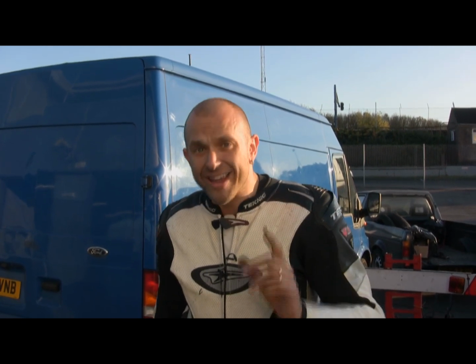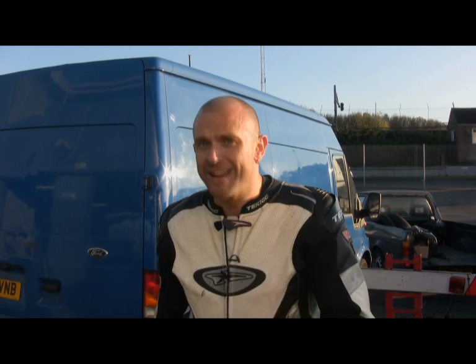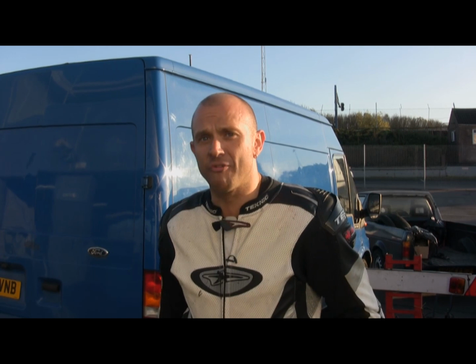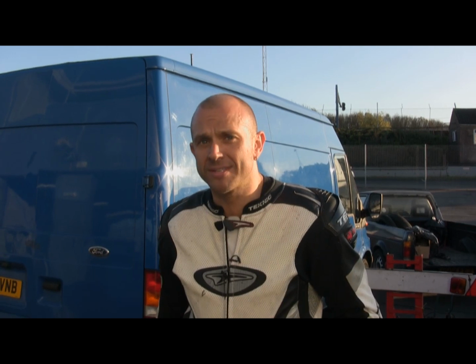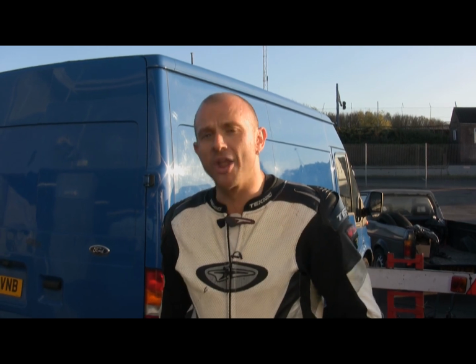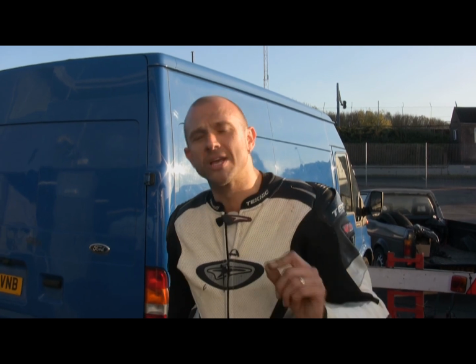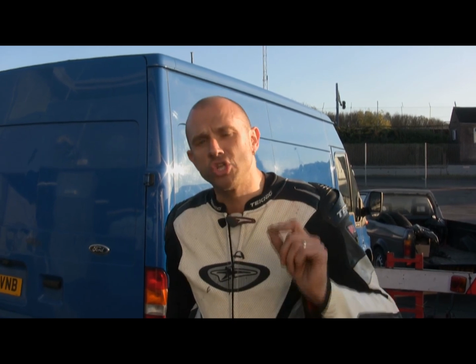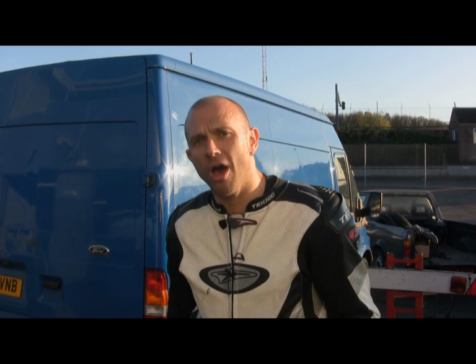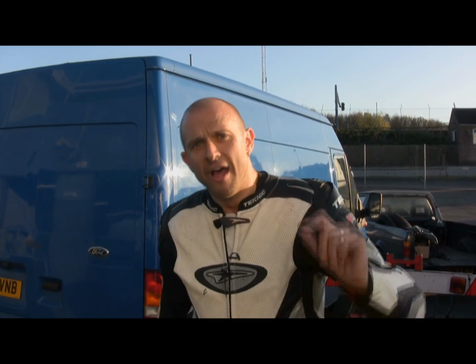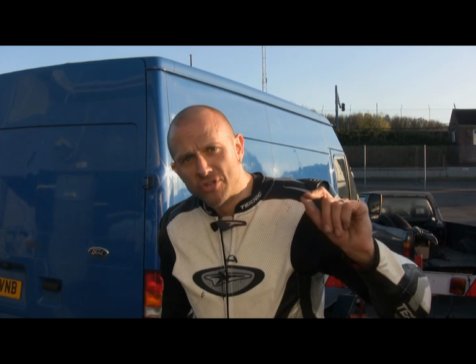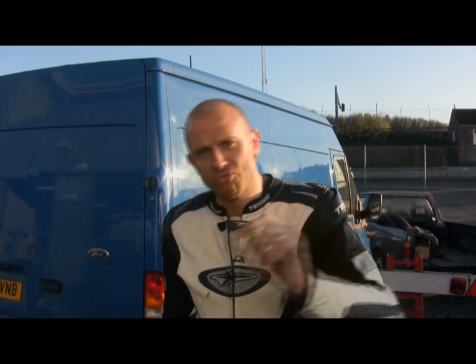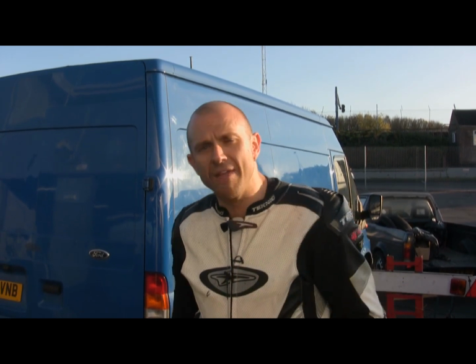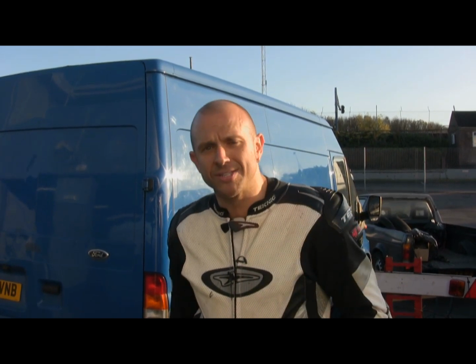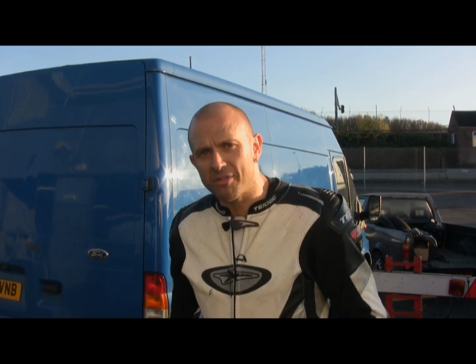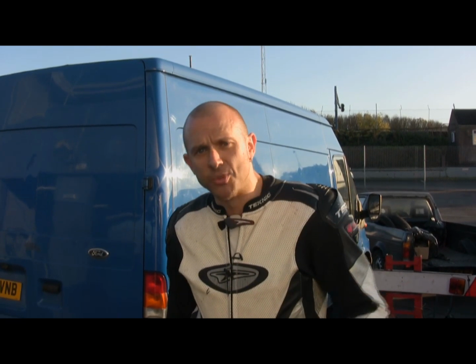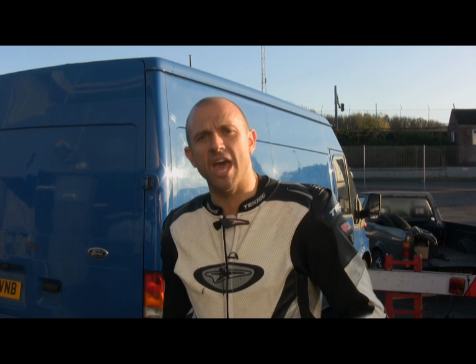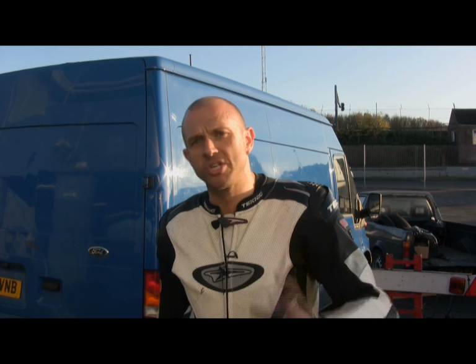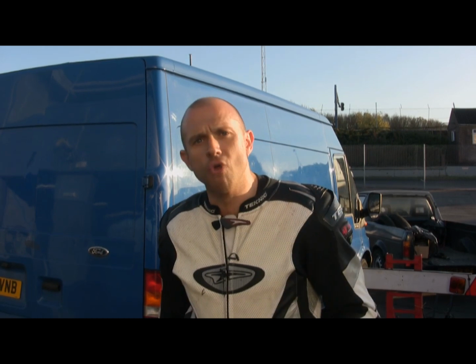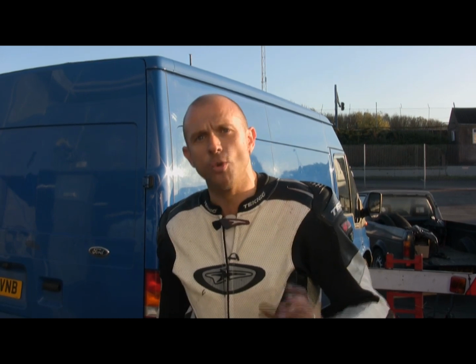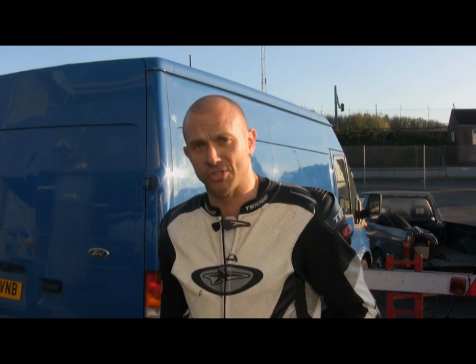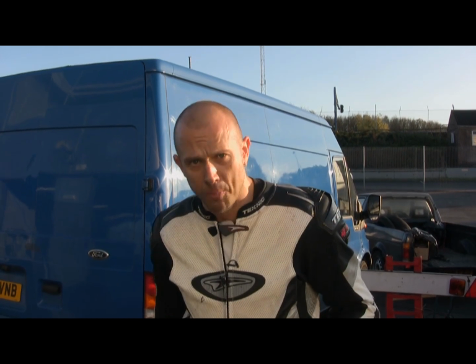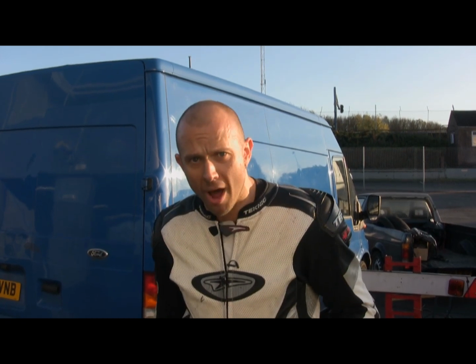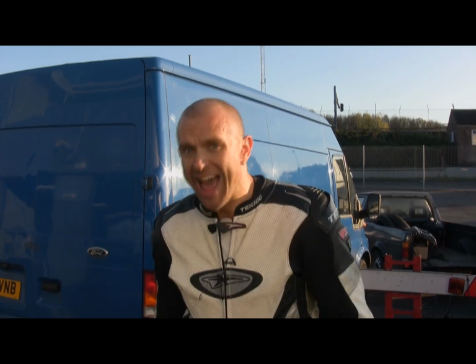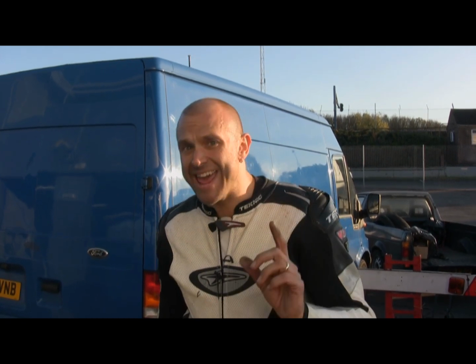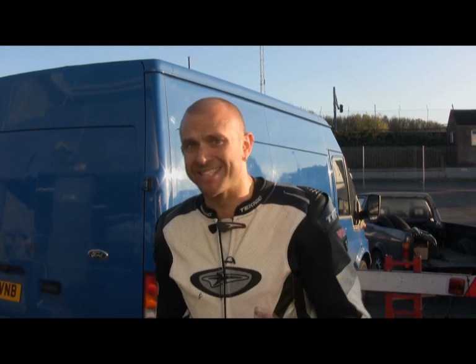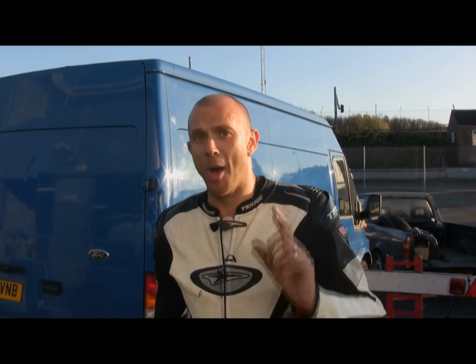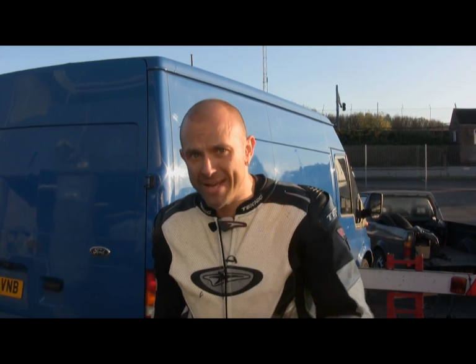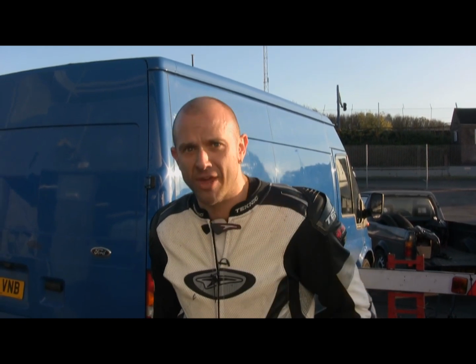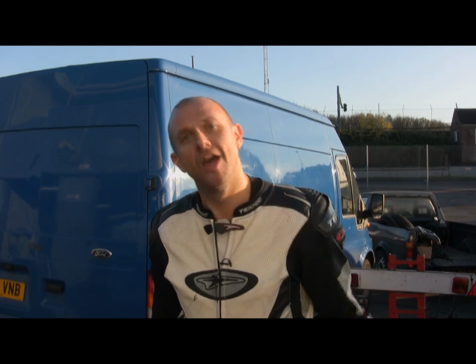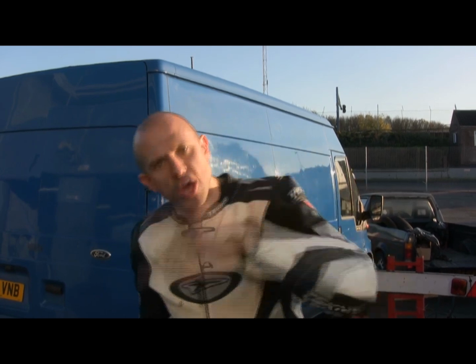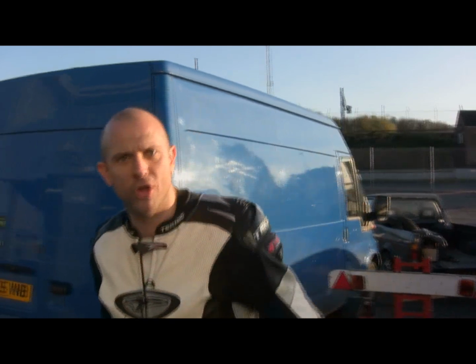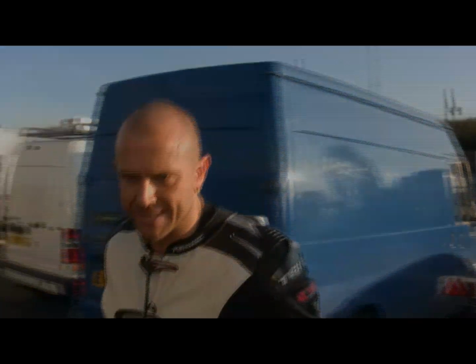I can tell you there's a difference, and I know because the shocker I've just run around Donington with is the one that came from Juno Ria's World Supersport bike. And it is a piece of kit. Come and have a look at this.